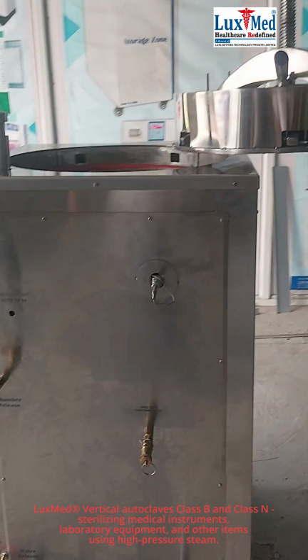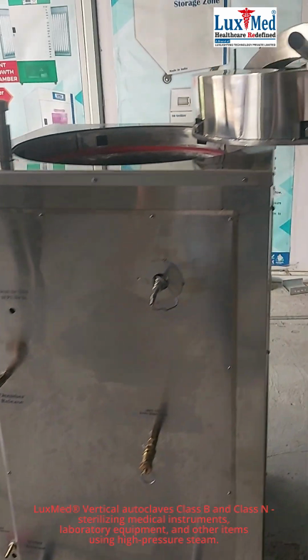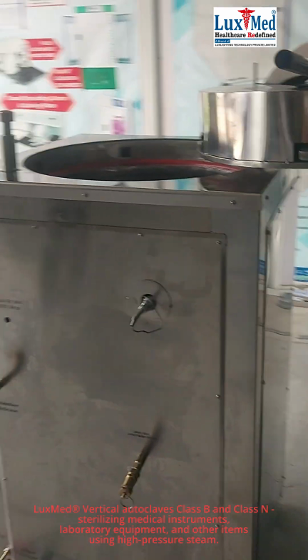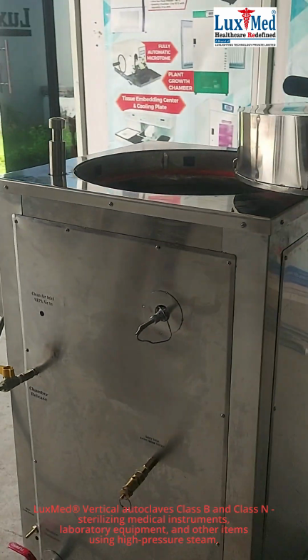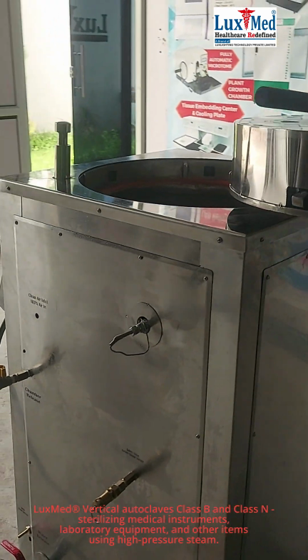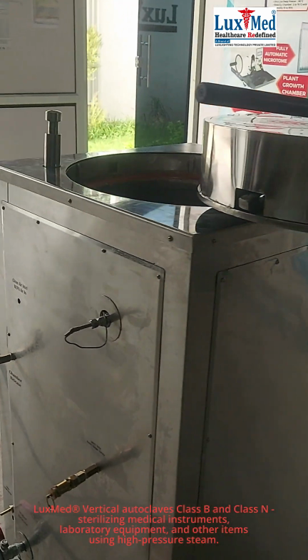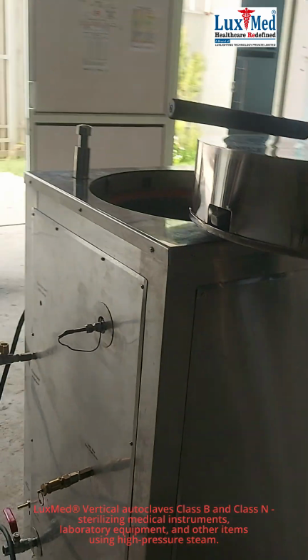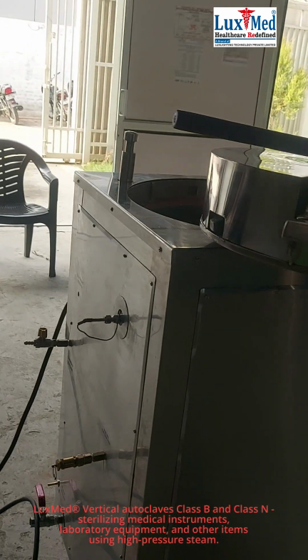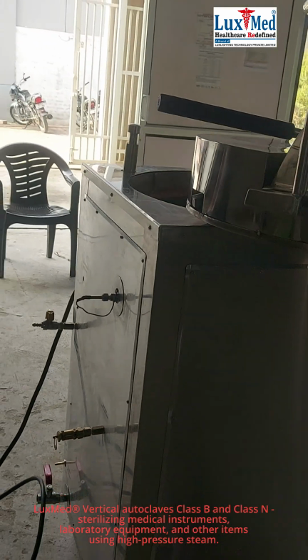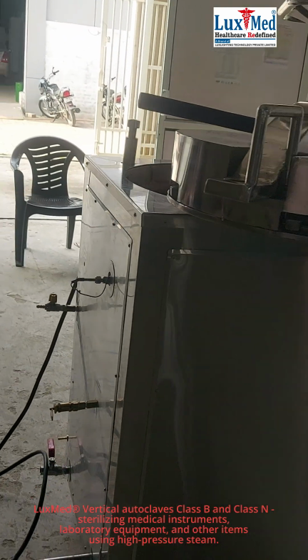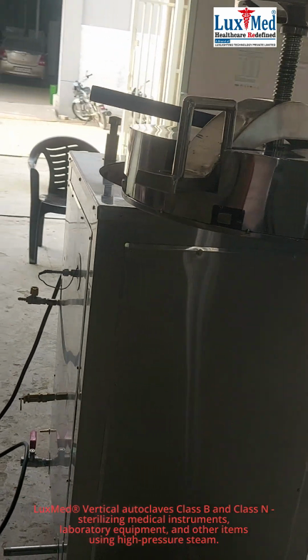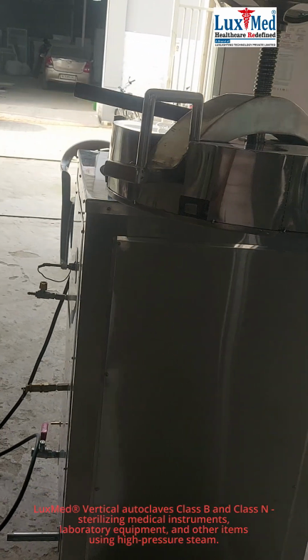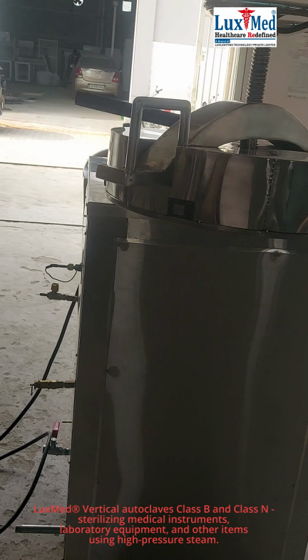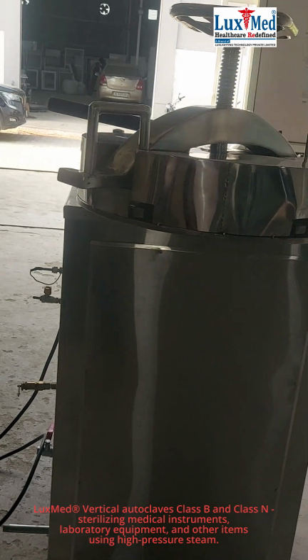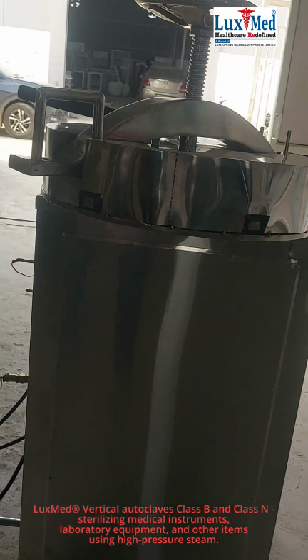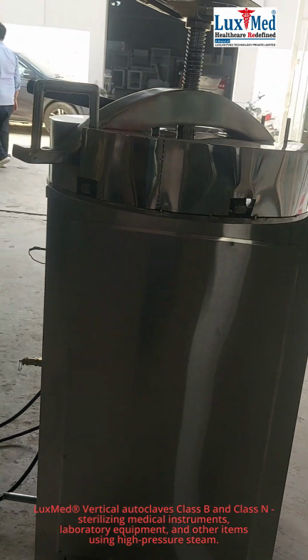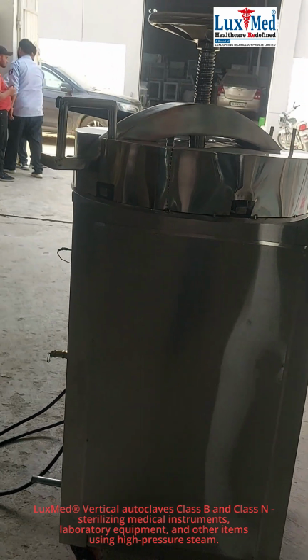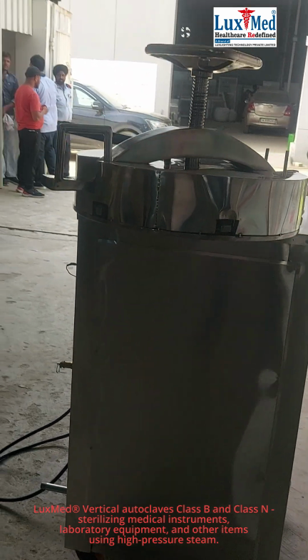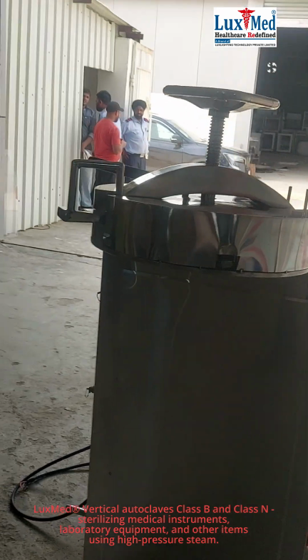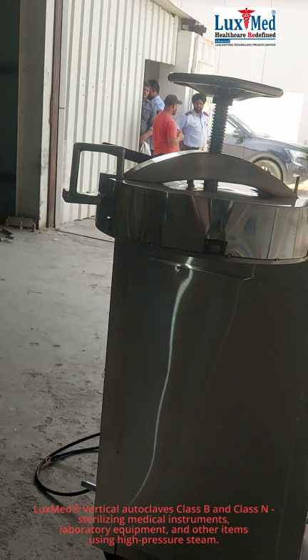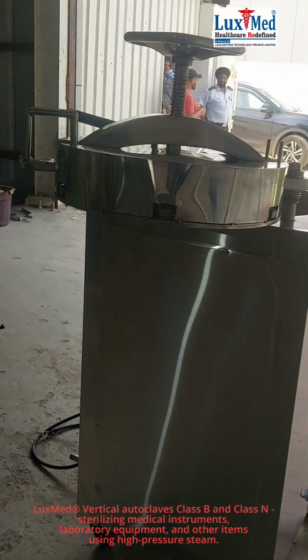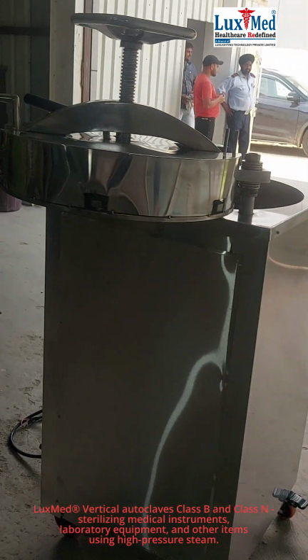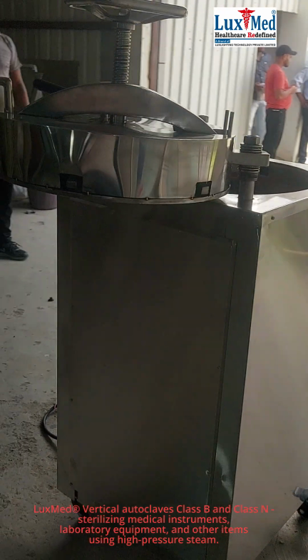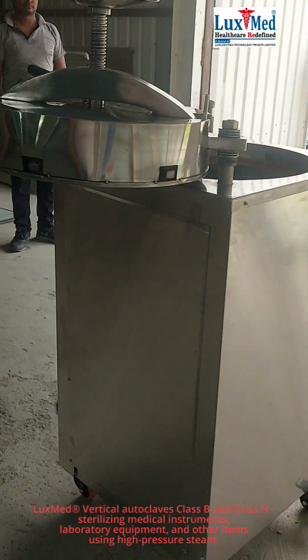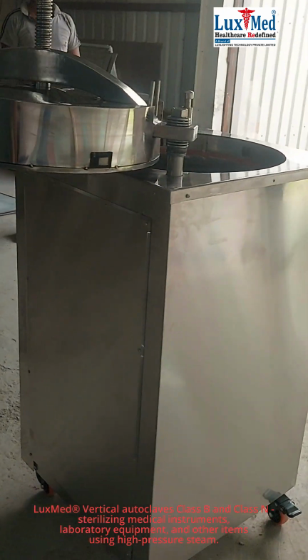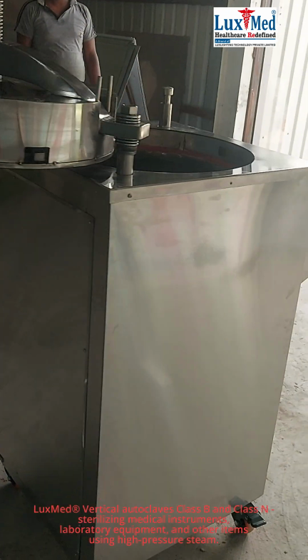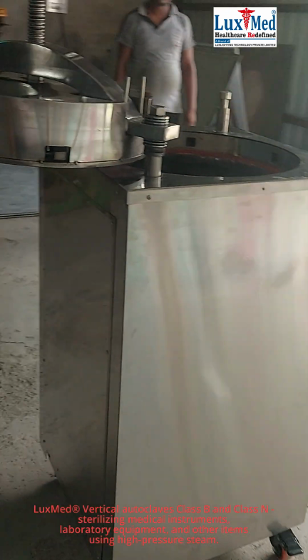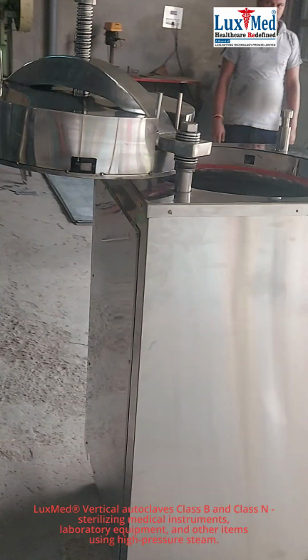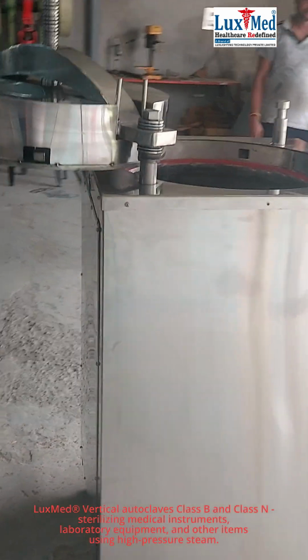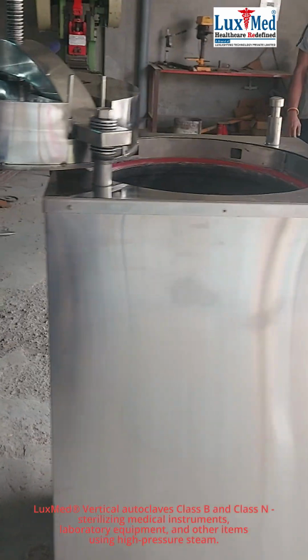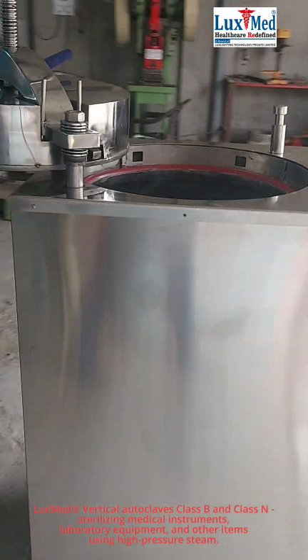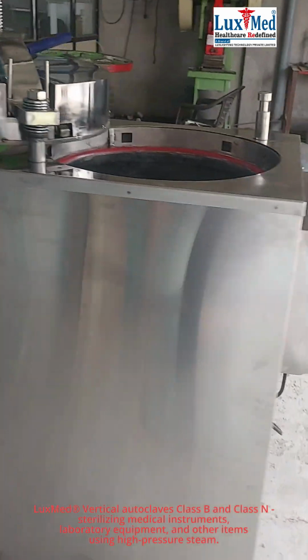3. Food and Beverage Industry. Vertical autoclaves are used in the food and beverage industry for sterilizing containers and equipment. This helps to prevent contamination and ensure the safety and quality of food products.